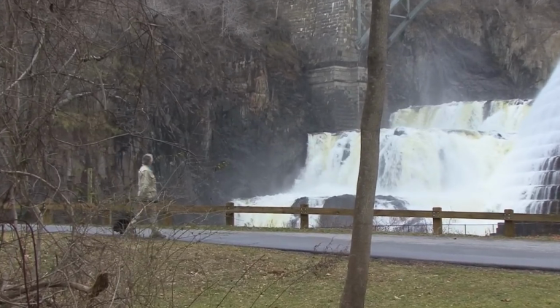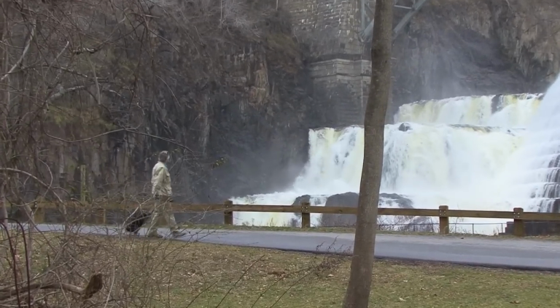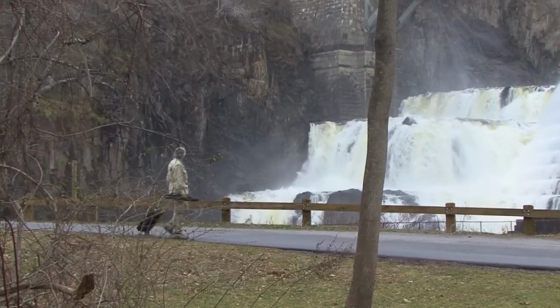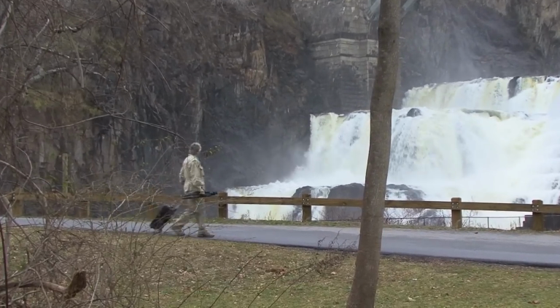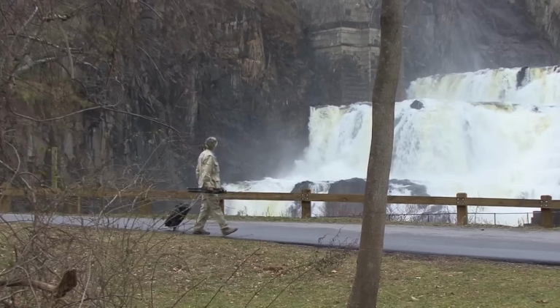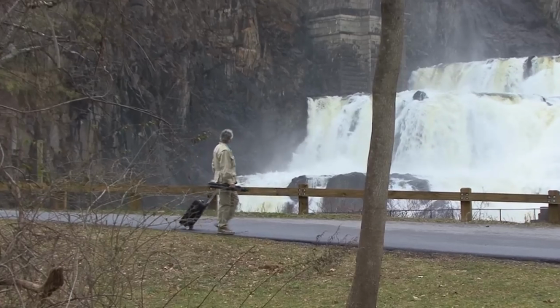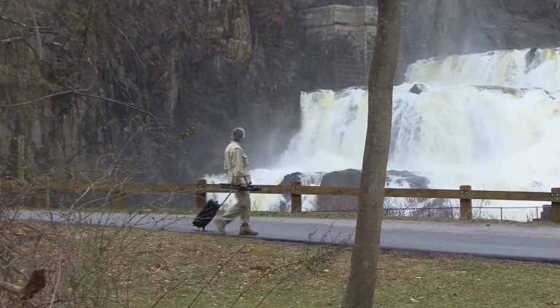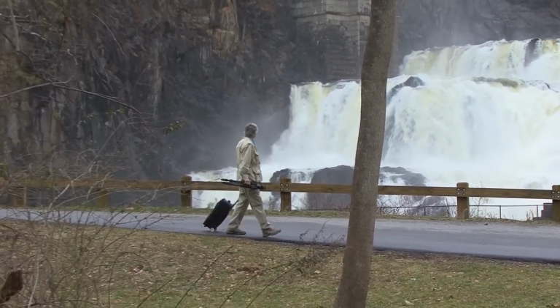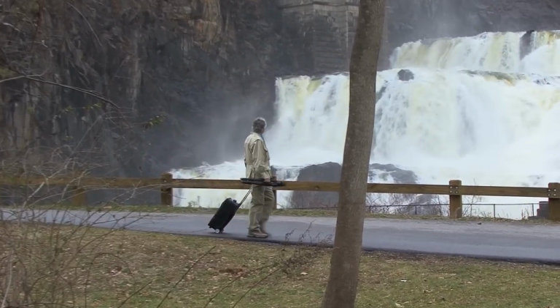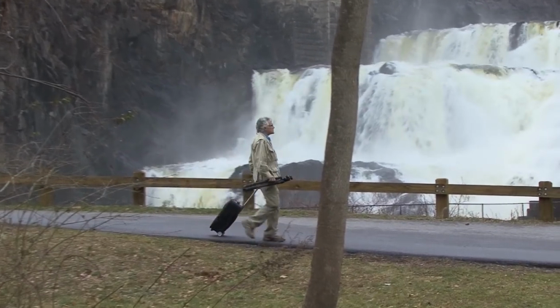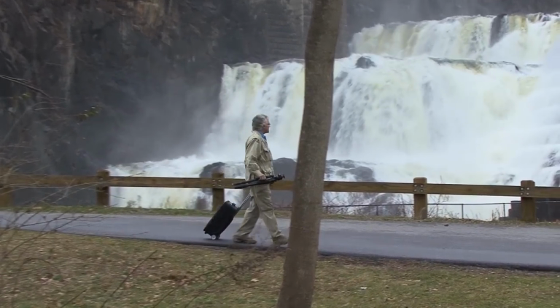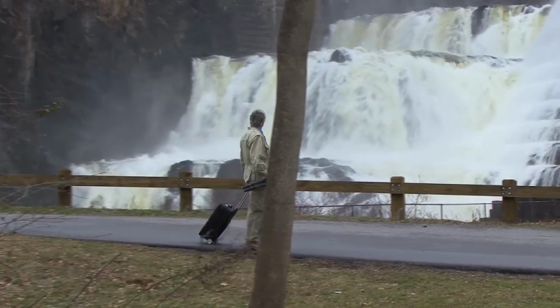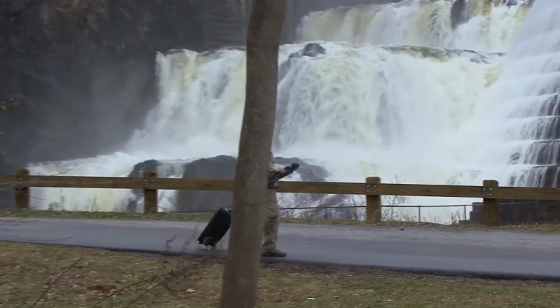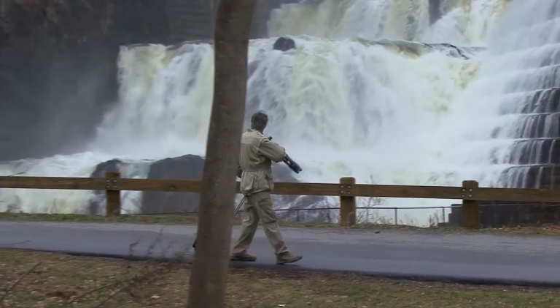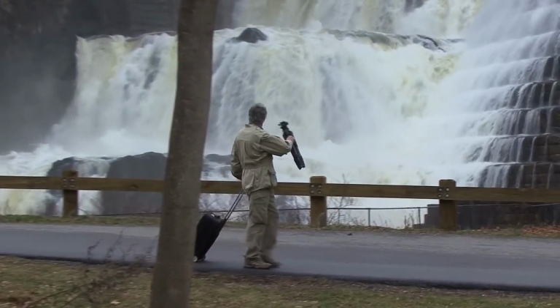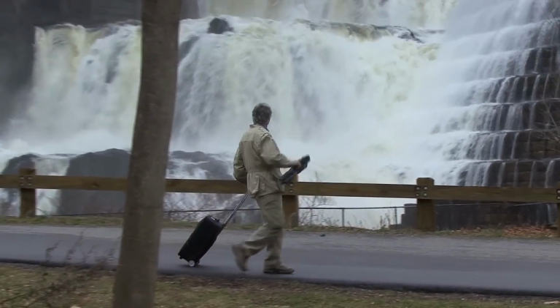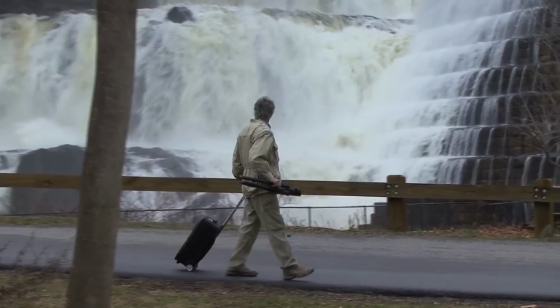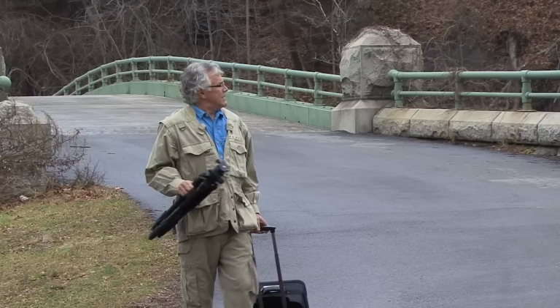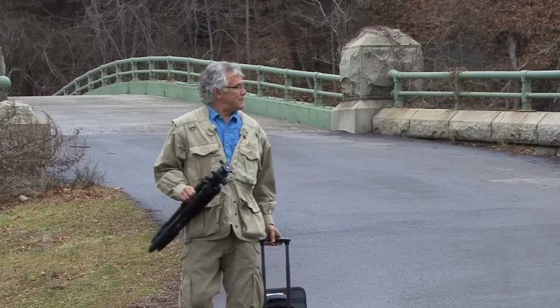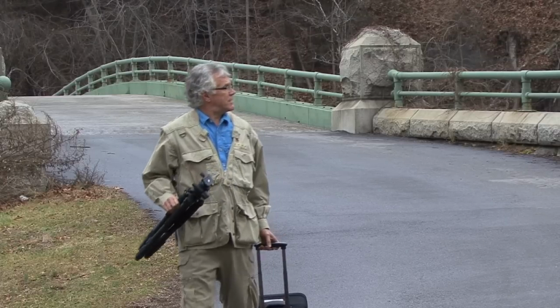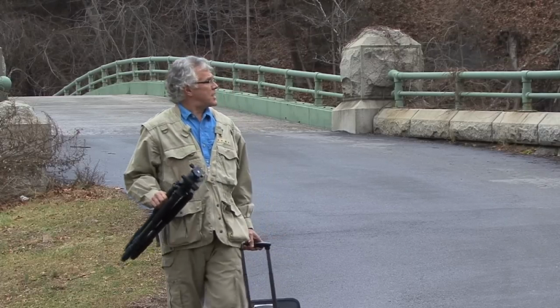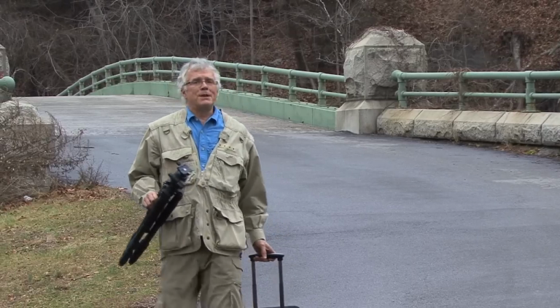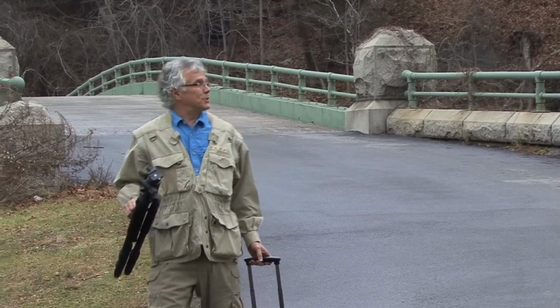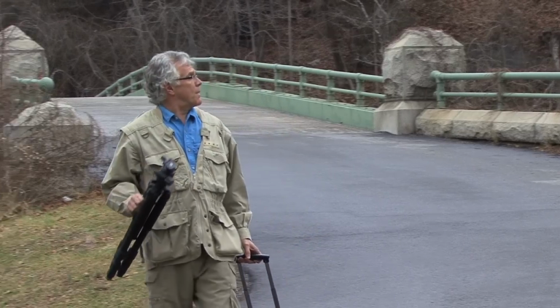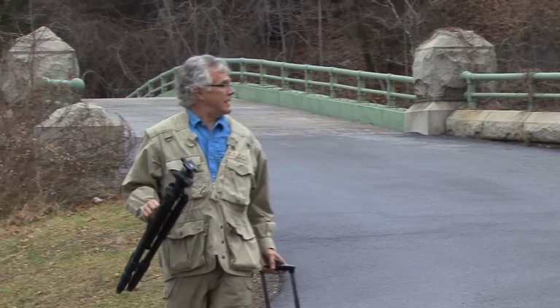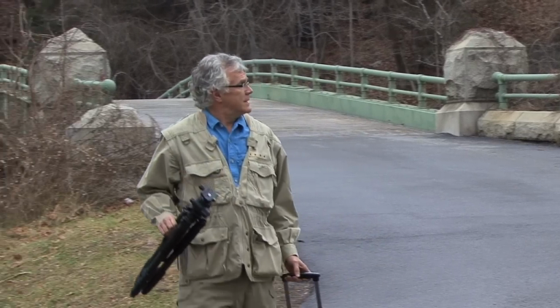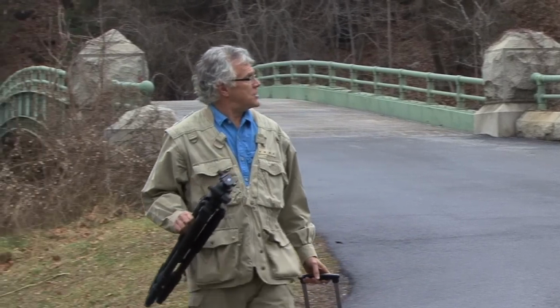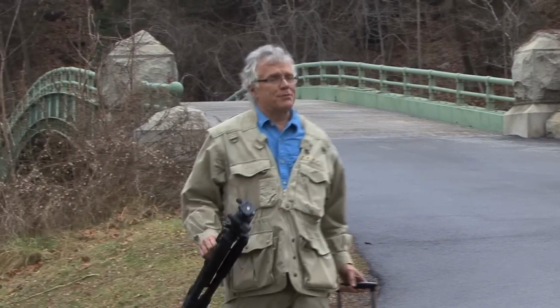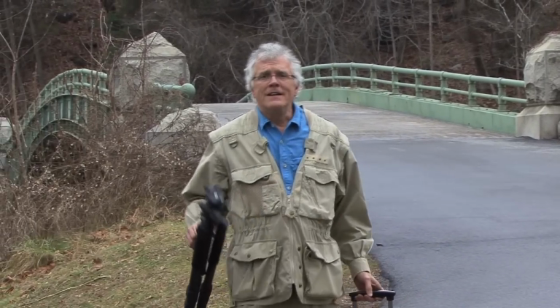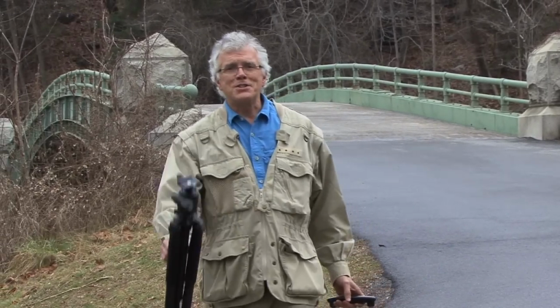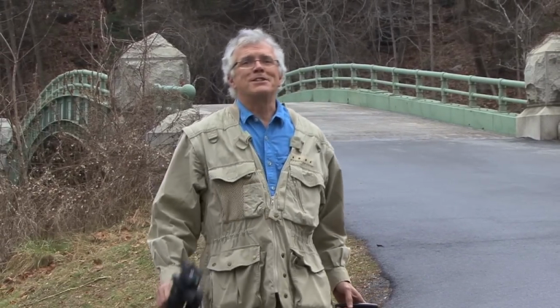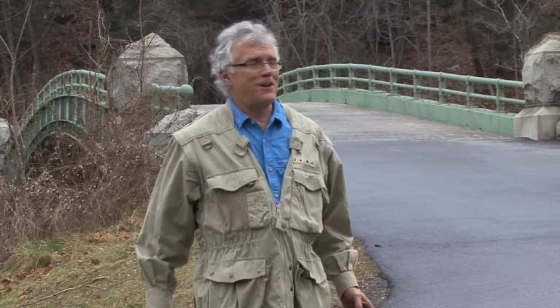My goal today is to get a nice shot of the new Coton Dam using a really slow shutter speed to blur the movement of that water. What's going to help me get a creative shot is my new Enduro ball head, the BHL-3. This is going to be a ton of fun.